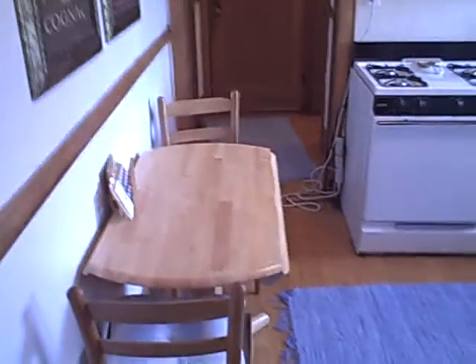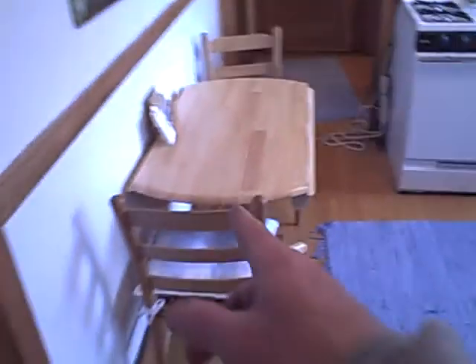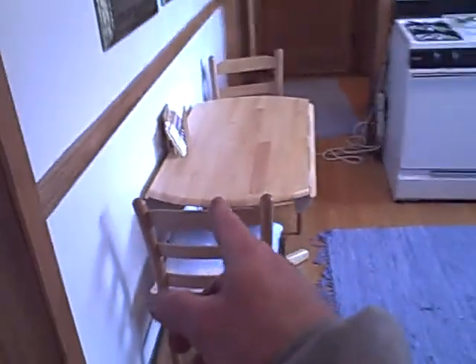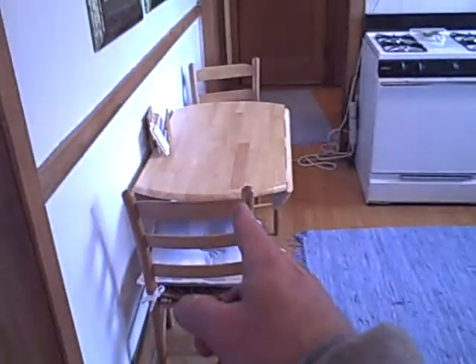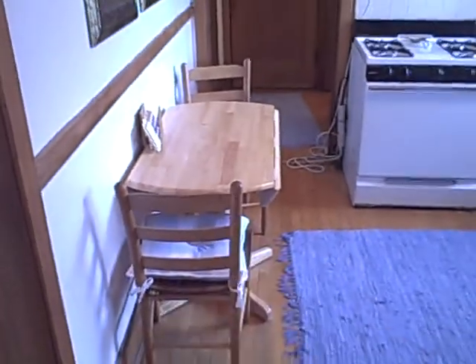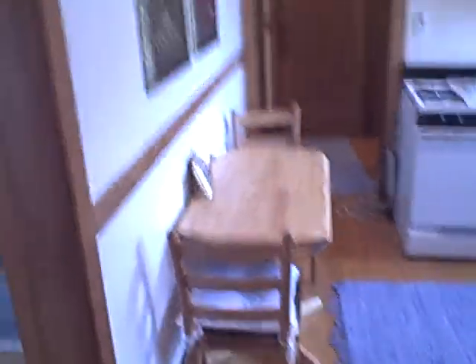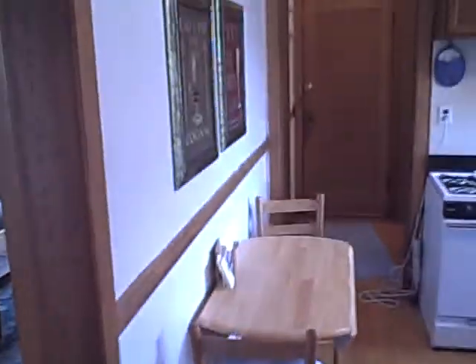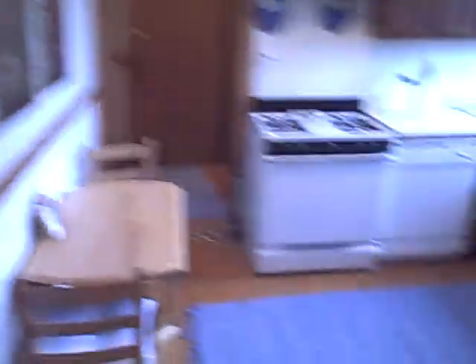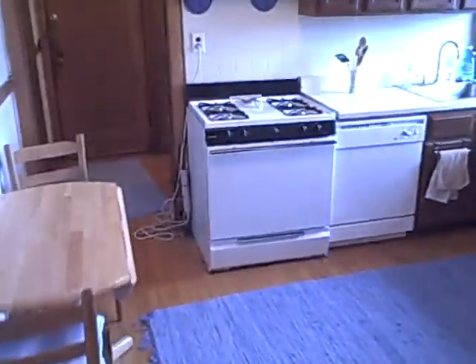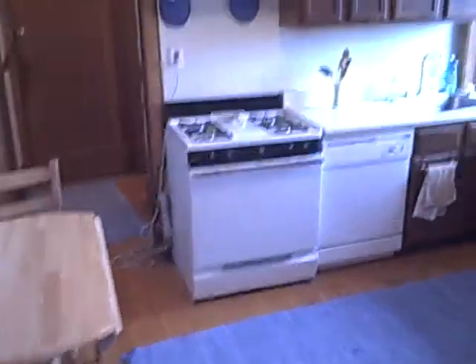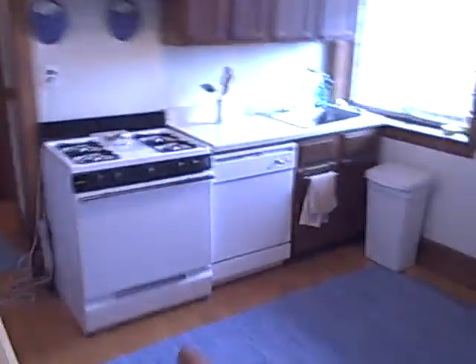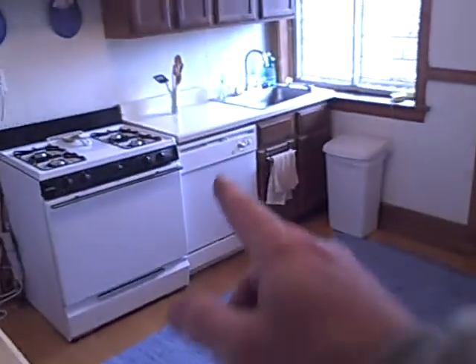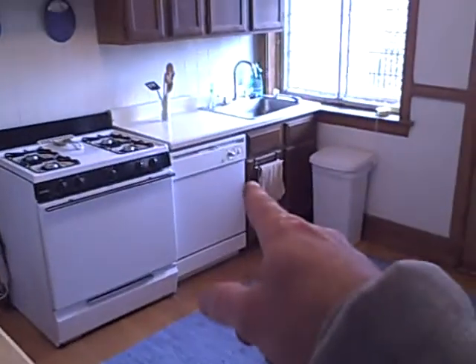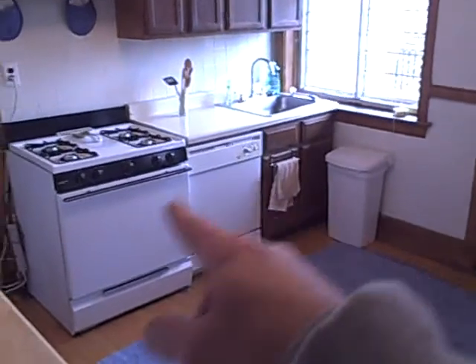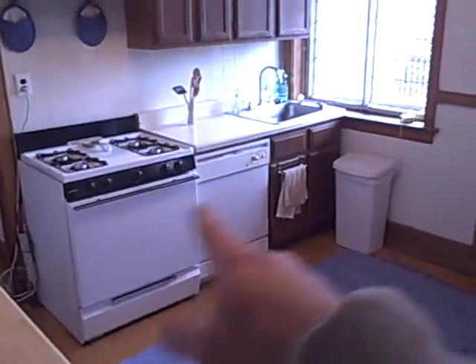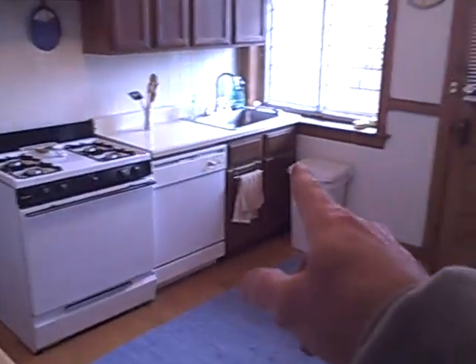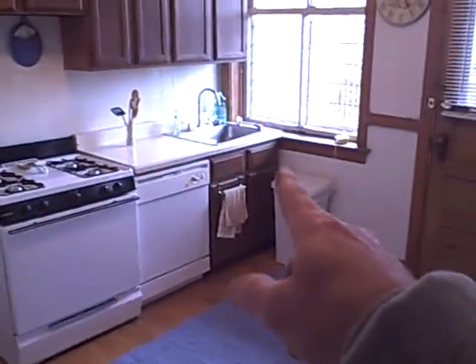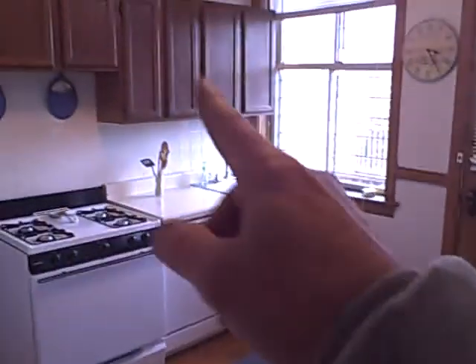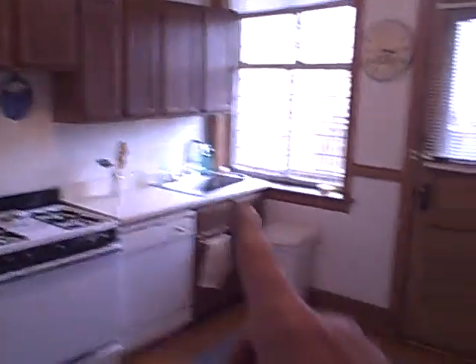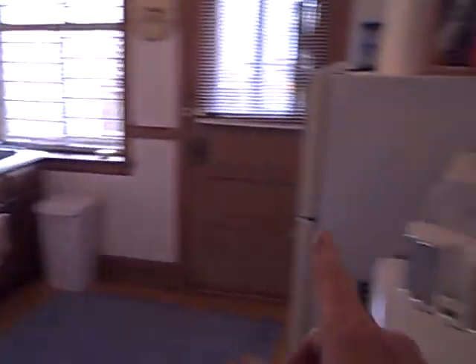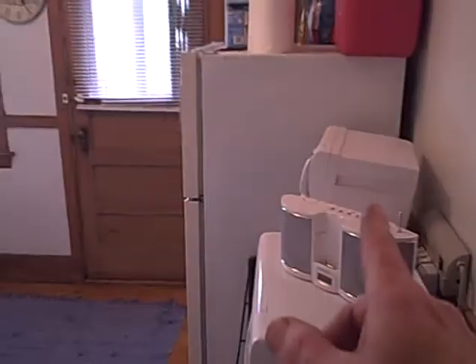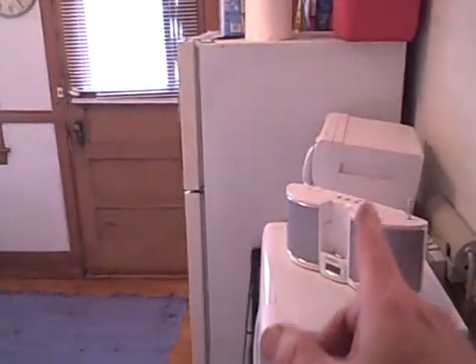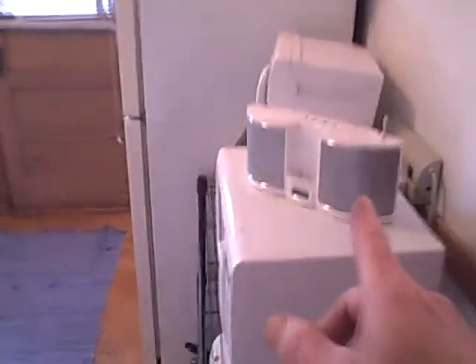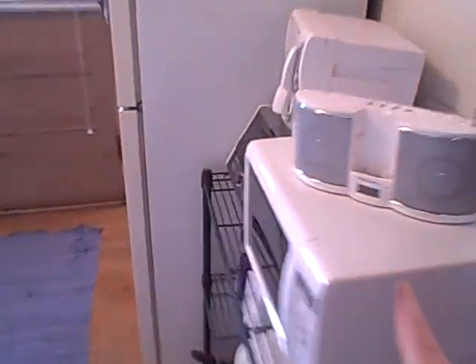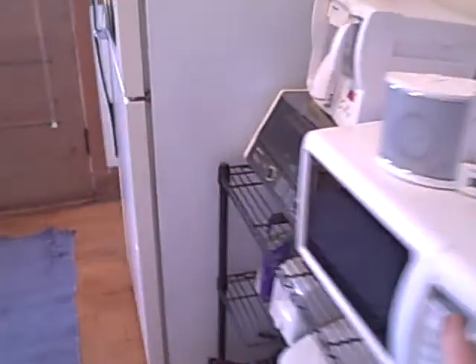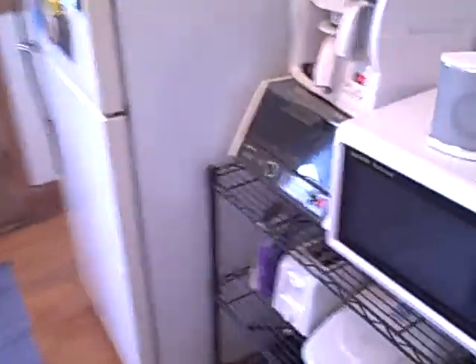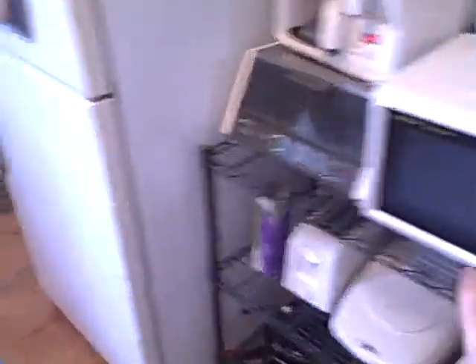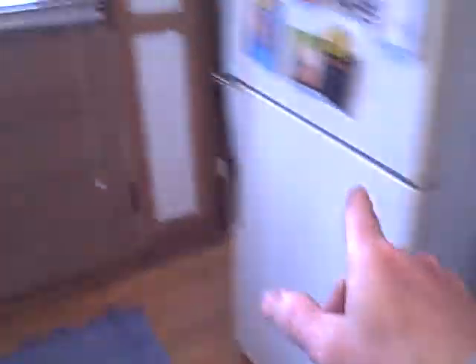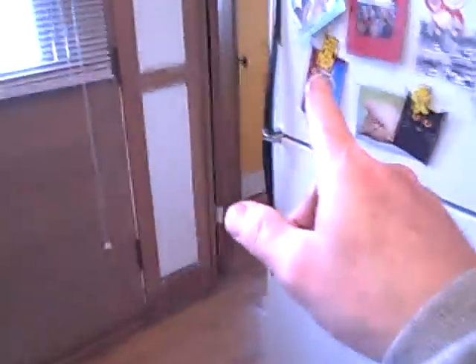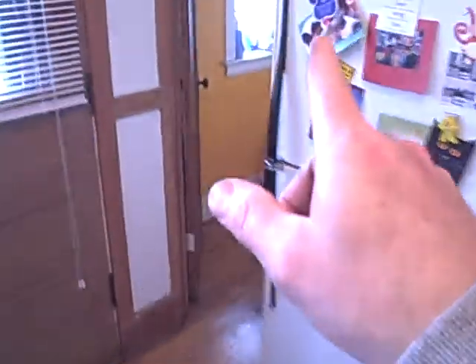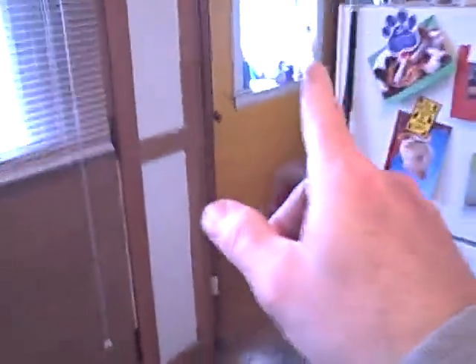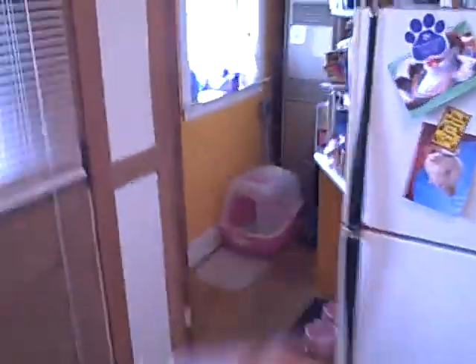As you see, it's an eat-in kitchen. They have a table there, and all the bells and whistles — dishwasher, stove, sink, nice old cabinets. There's a fridge and microwave. There's a big pantry over there.